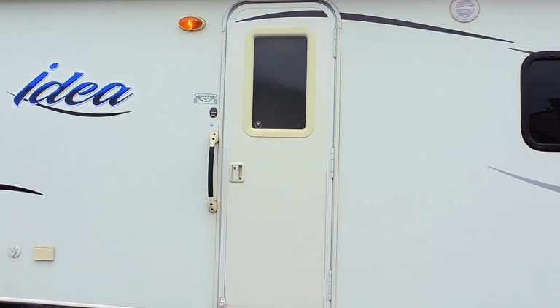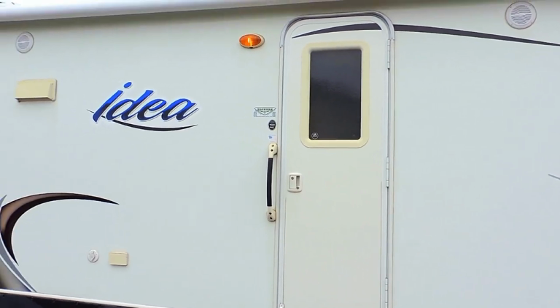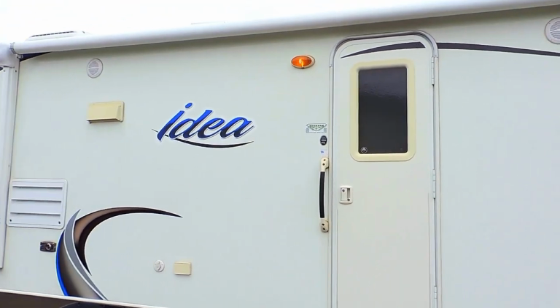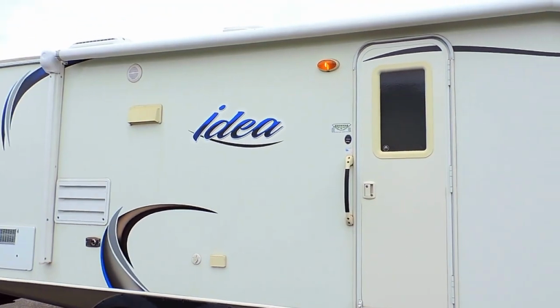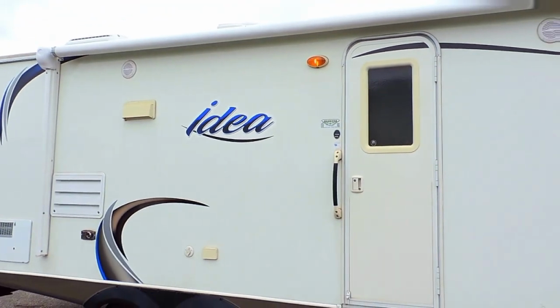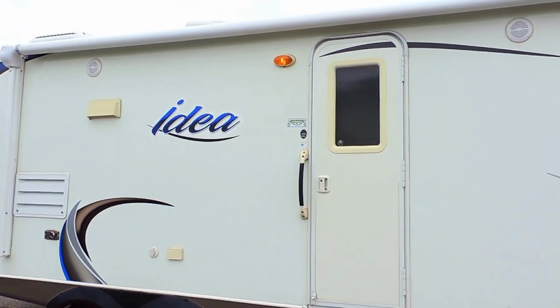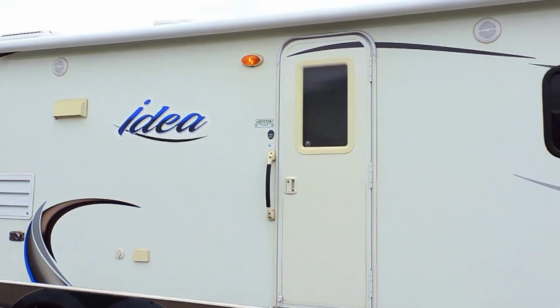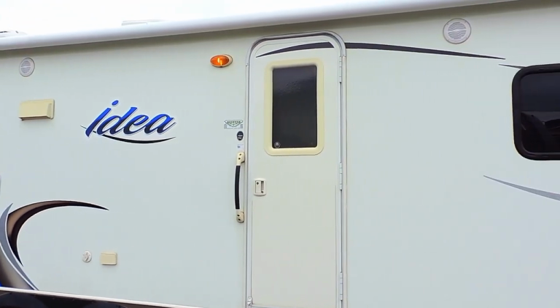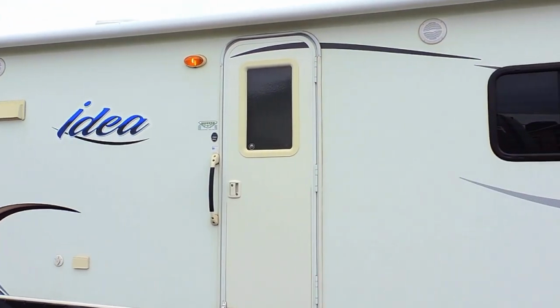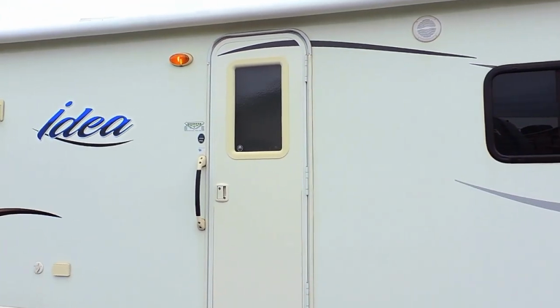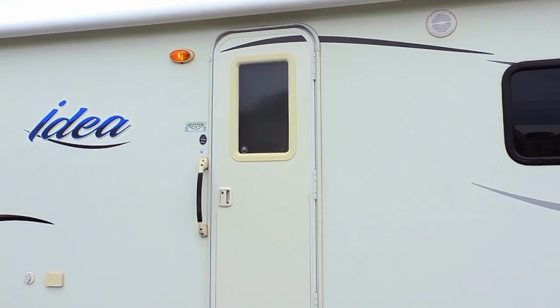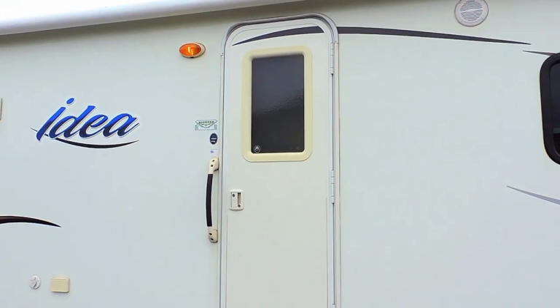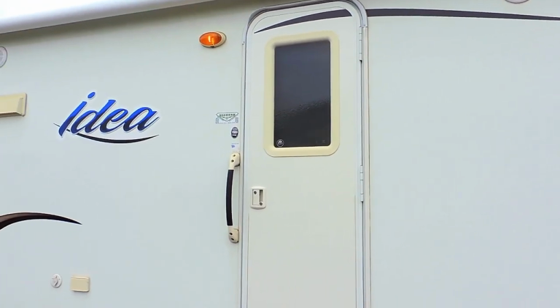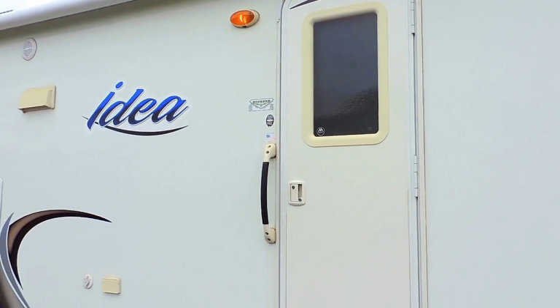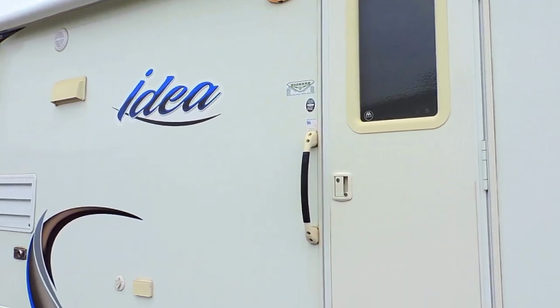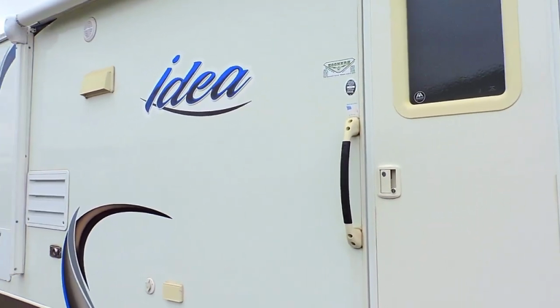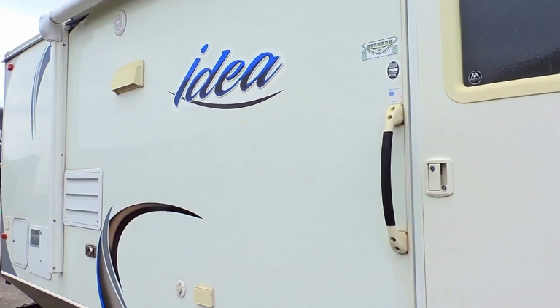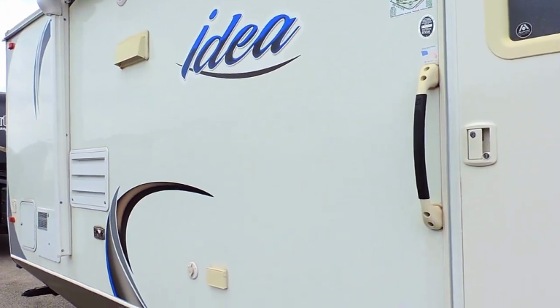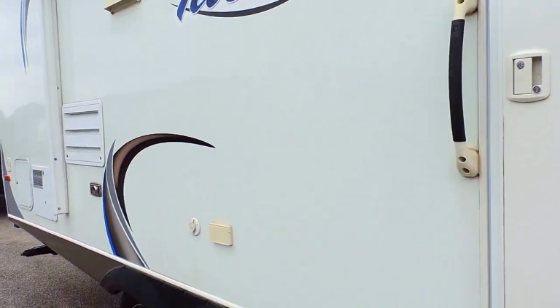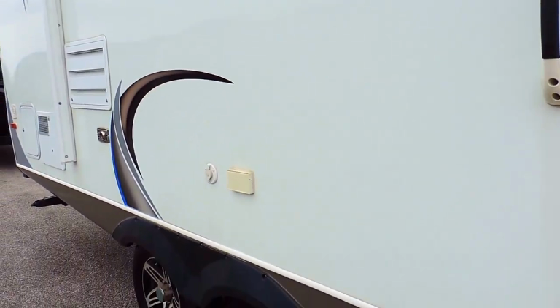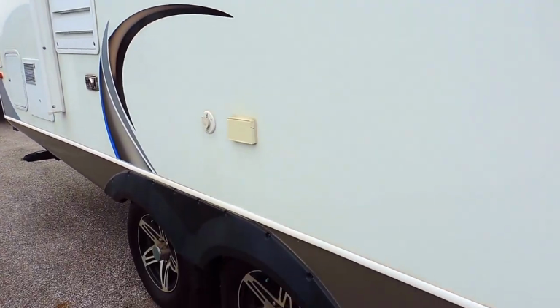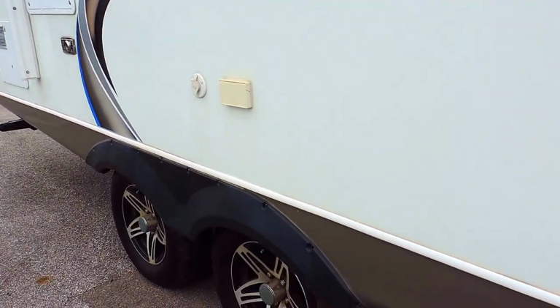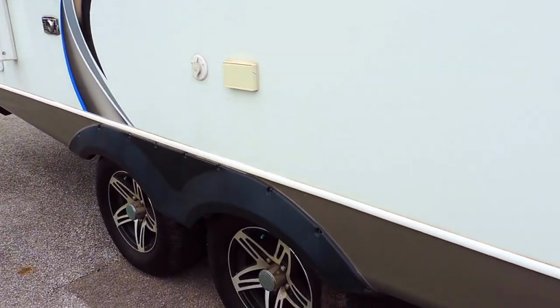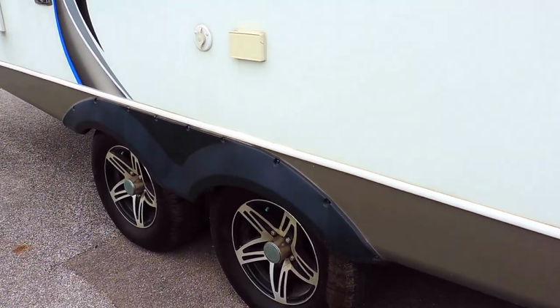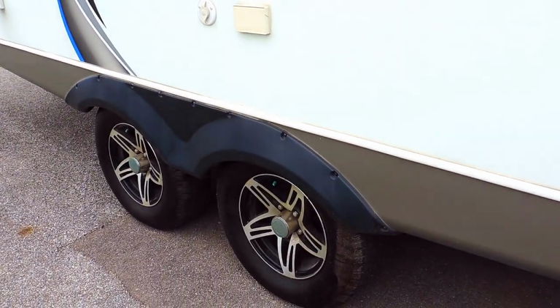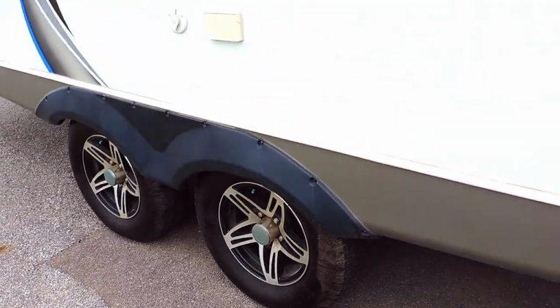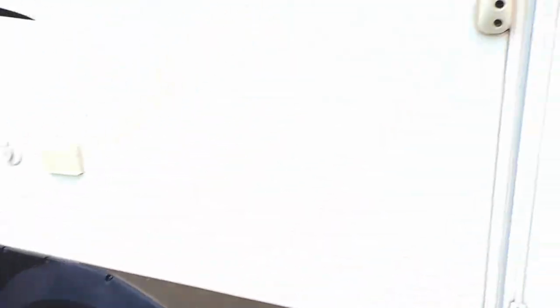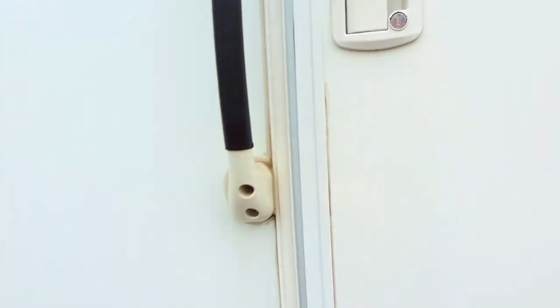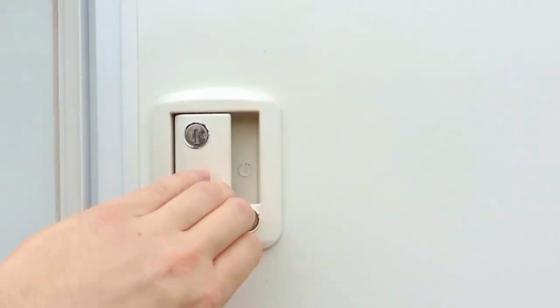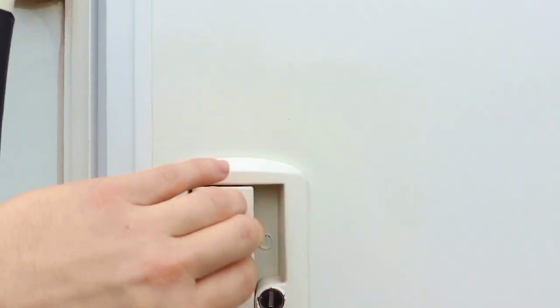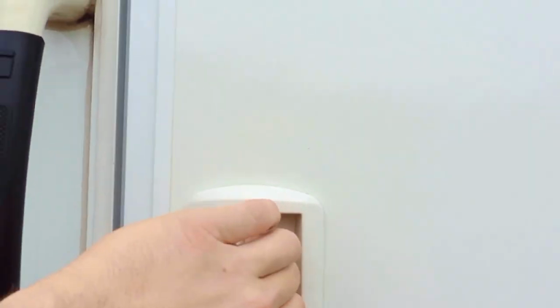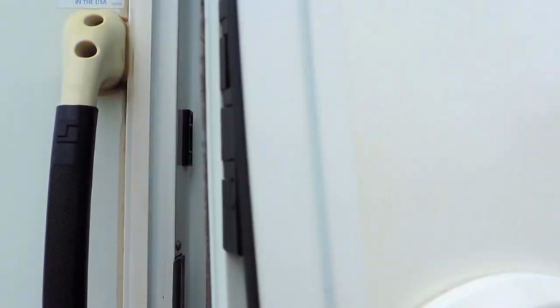This is a very clean 2015 inside and out — no delamination. All the decals look good, and the tires still have about 80% tread on them with a lot of life left. We'll go ahead and take a look inside.